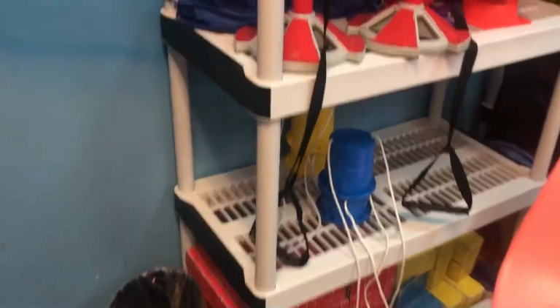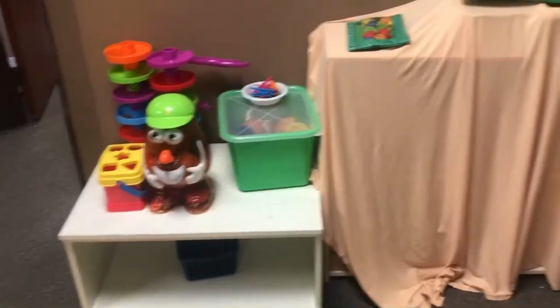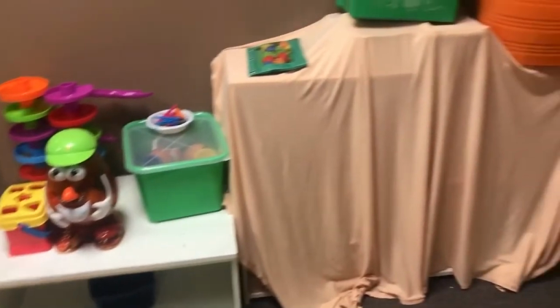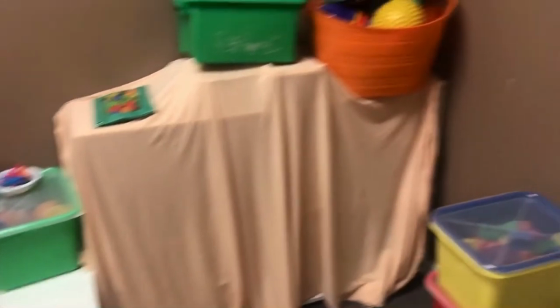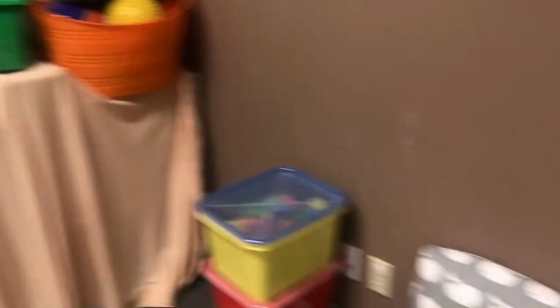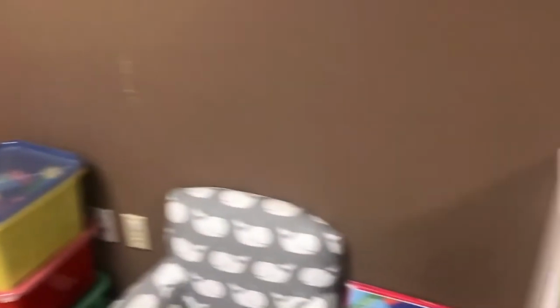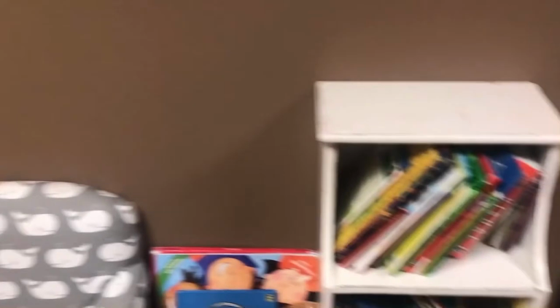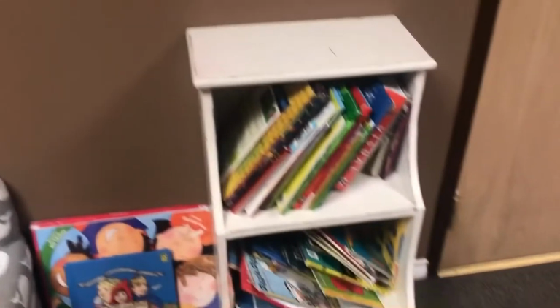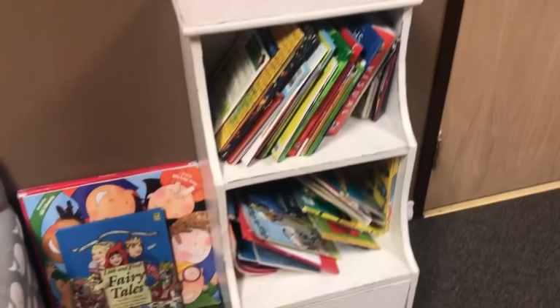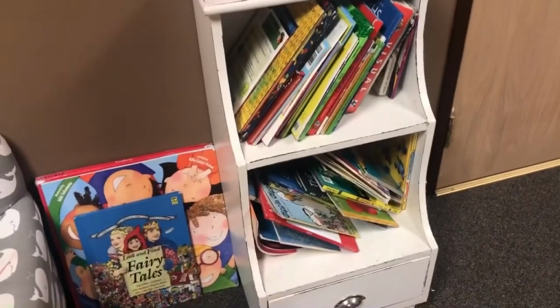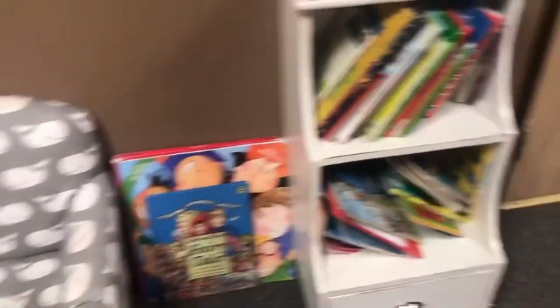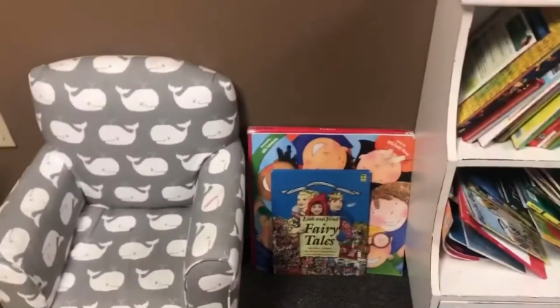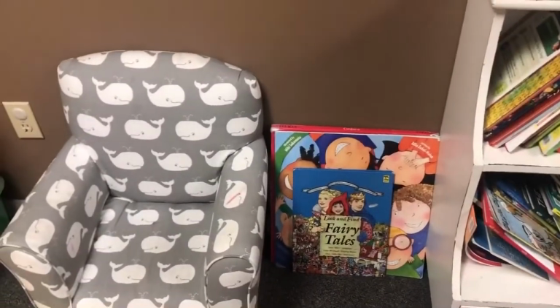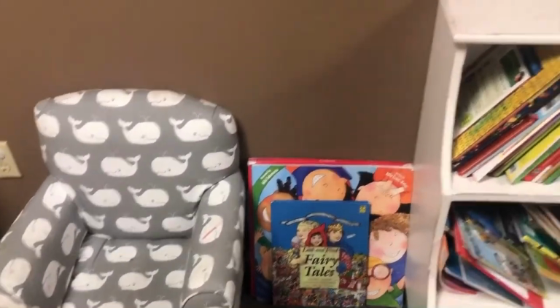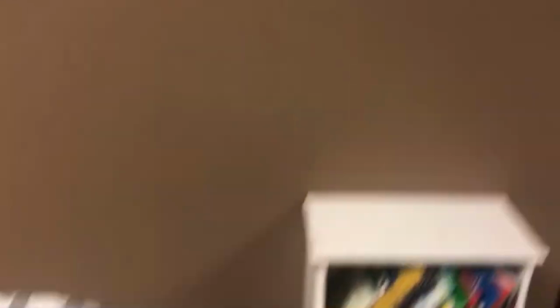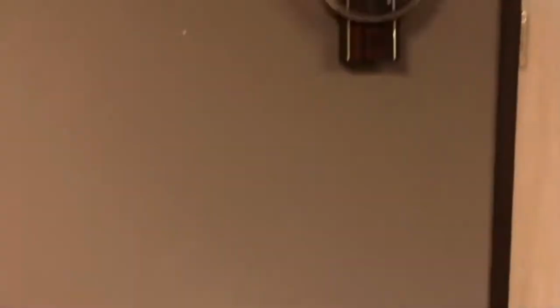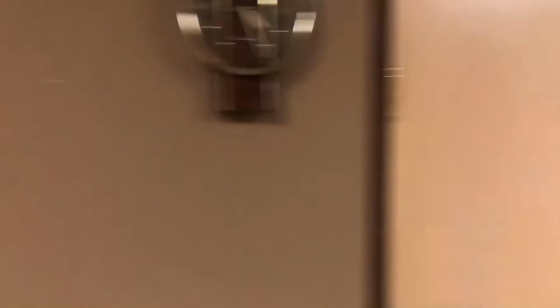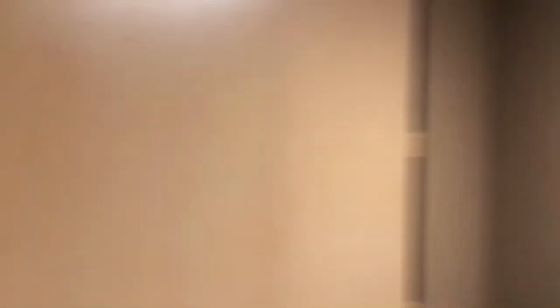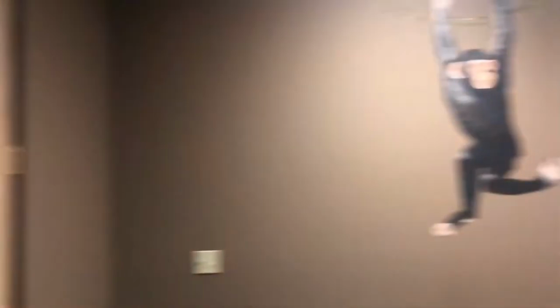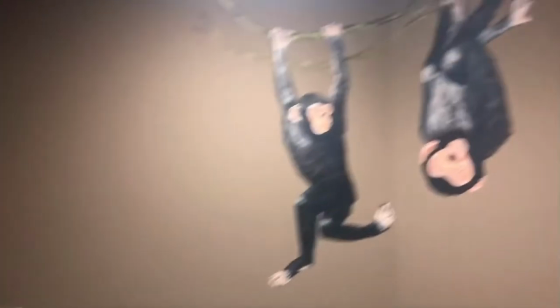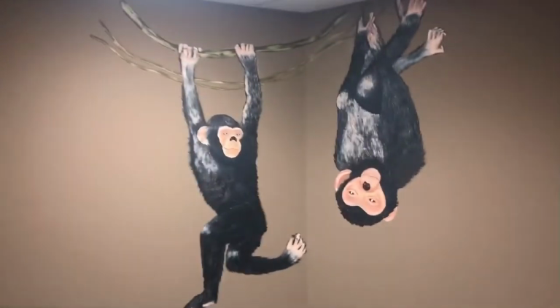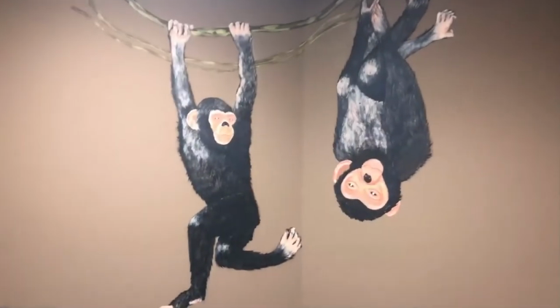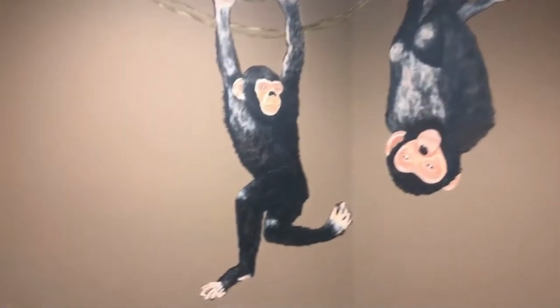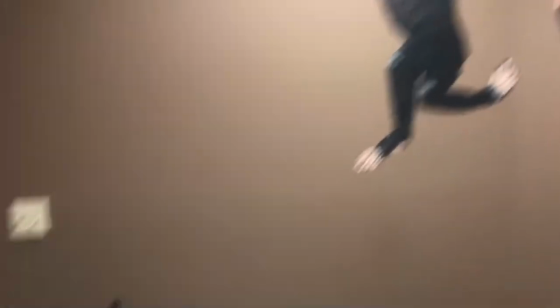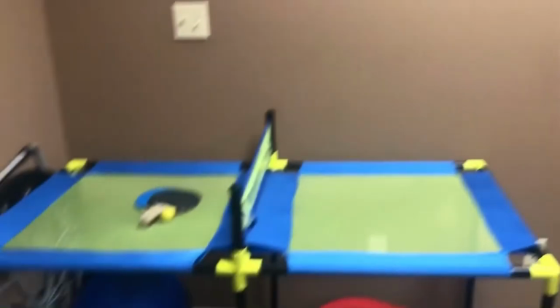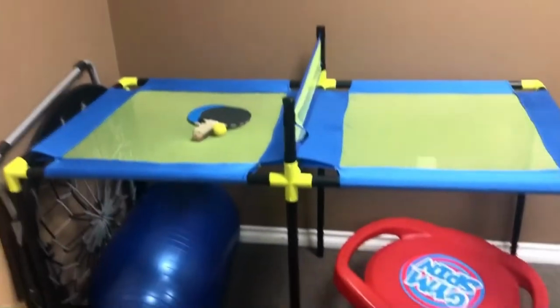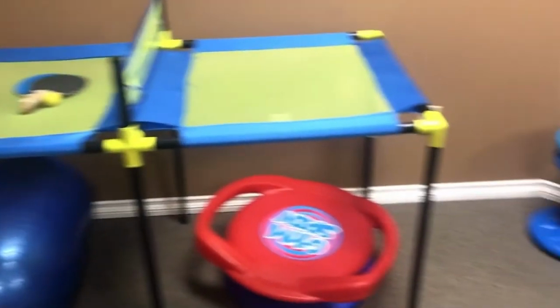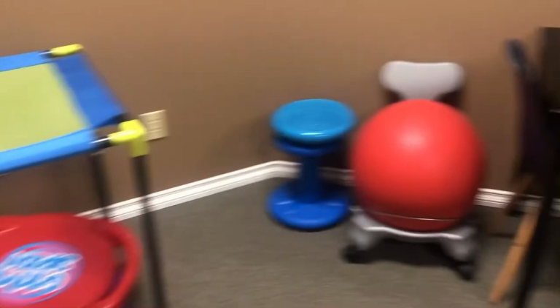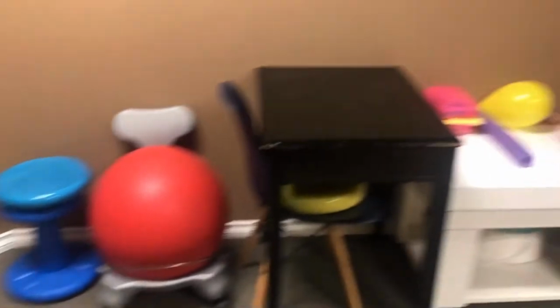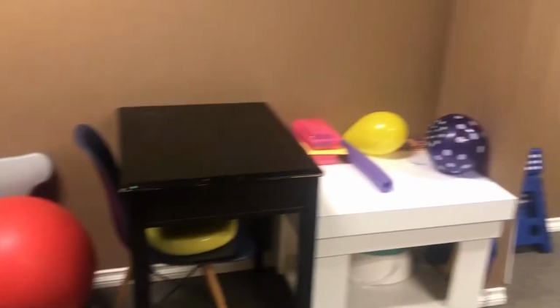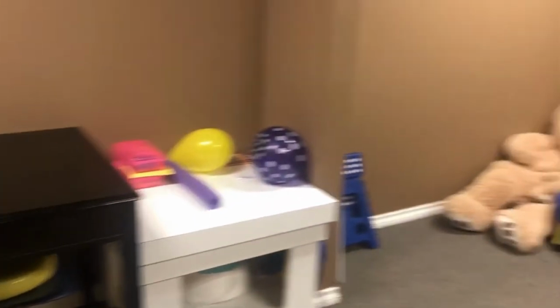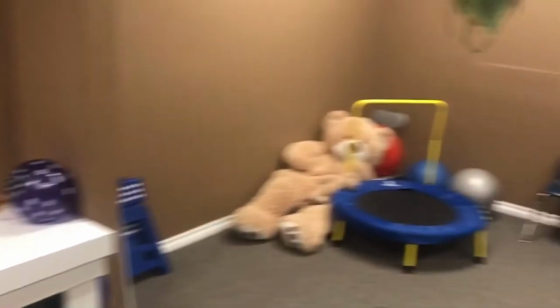Look how cute this is! We've got books, a little chair to read in, and even more cute decor. I am so lucky to be here.